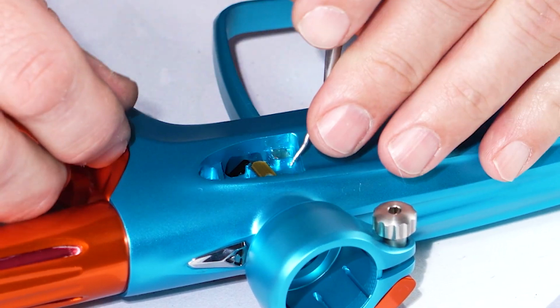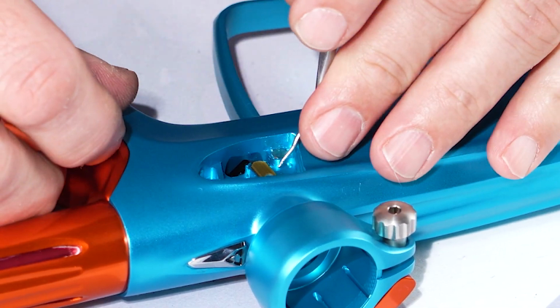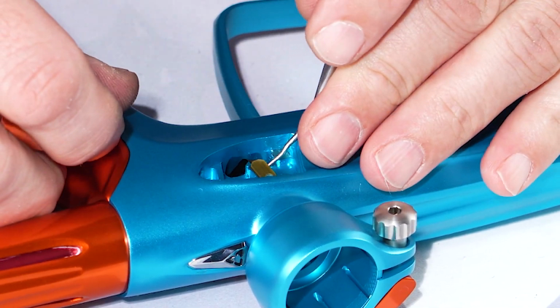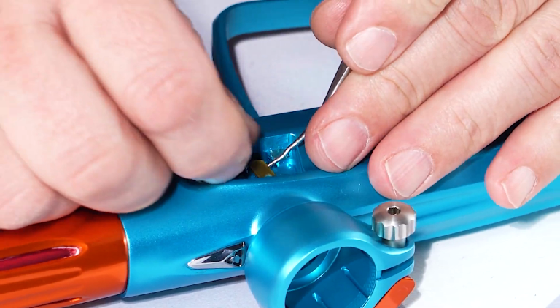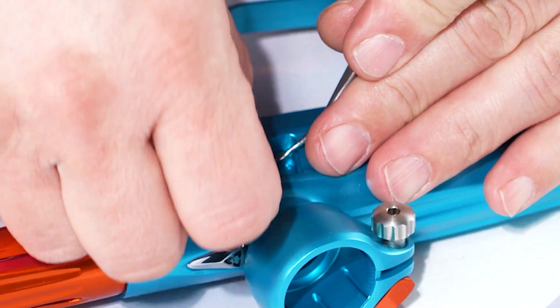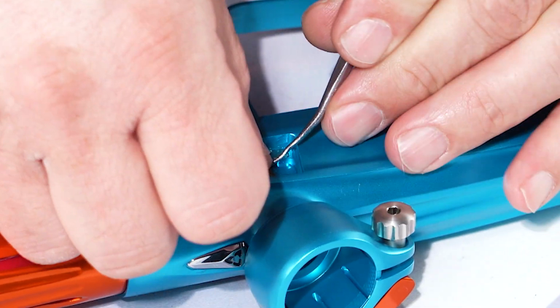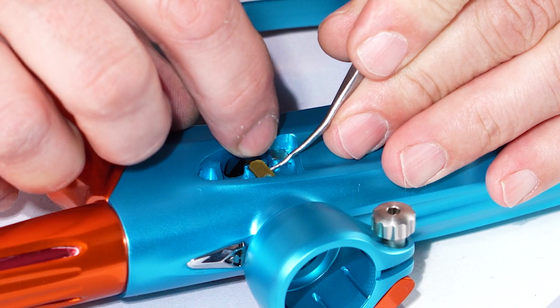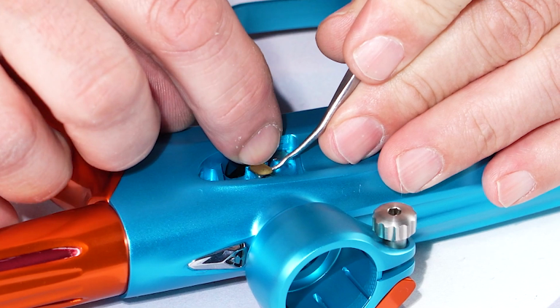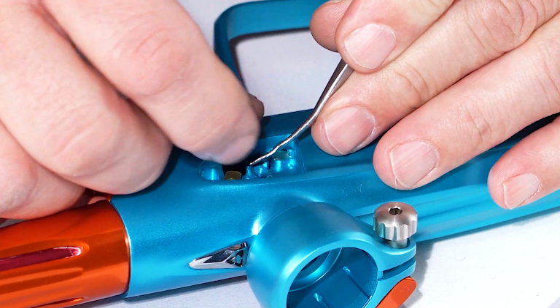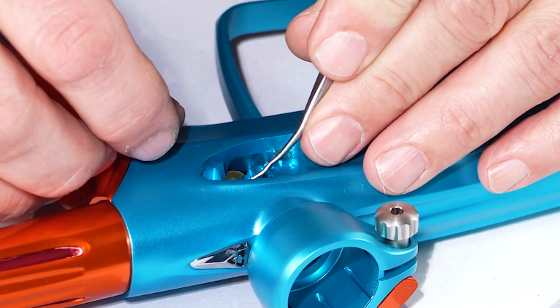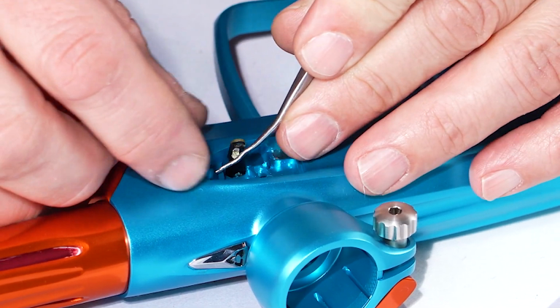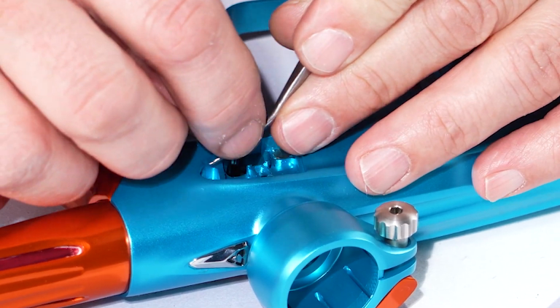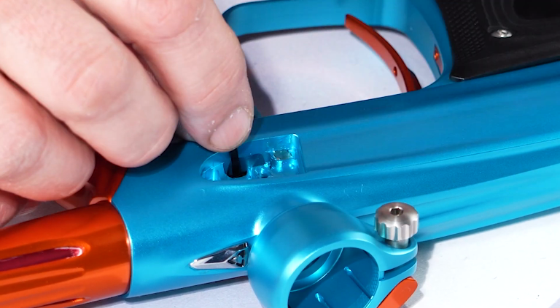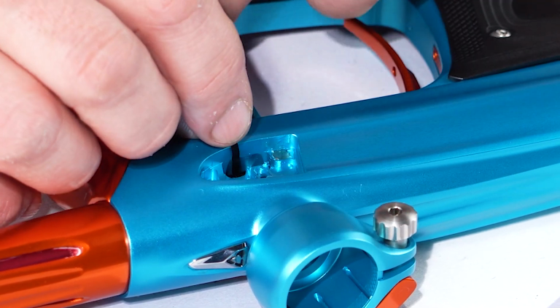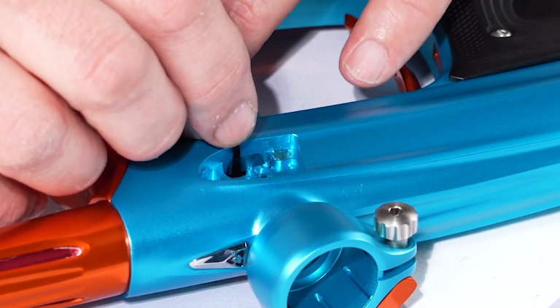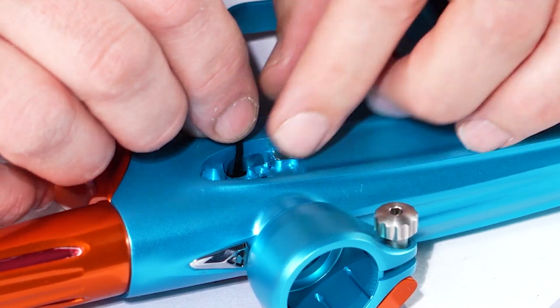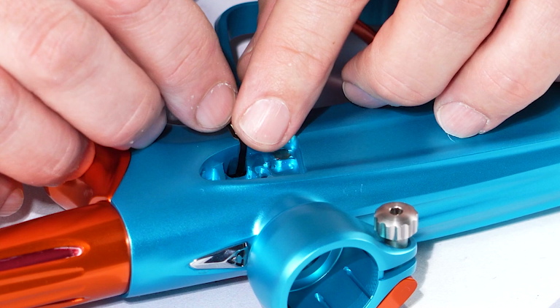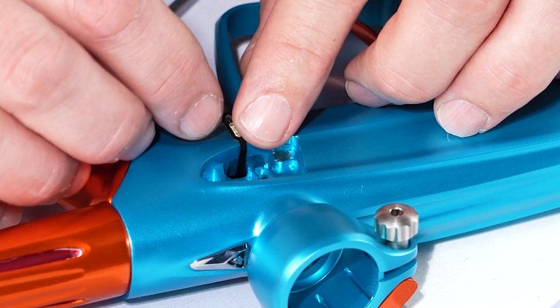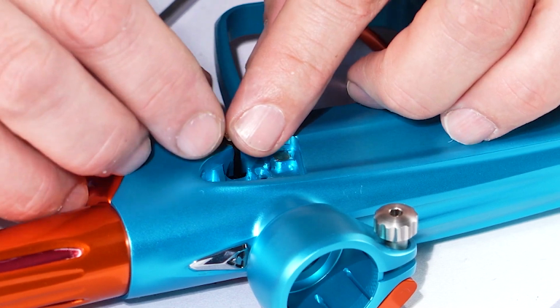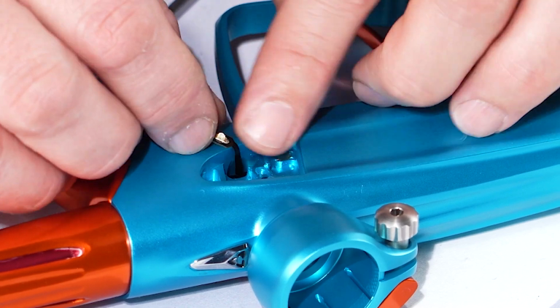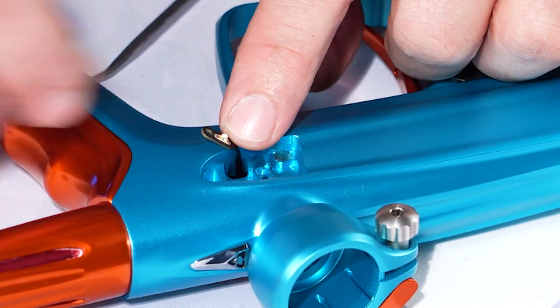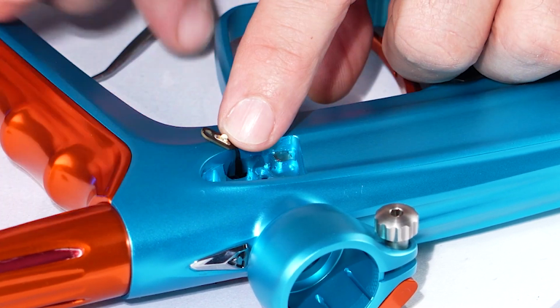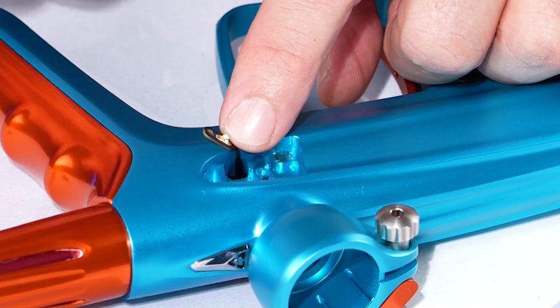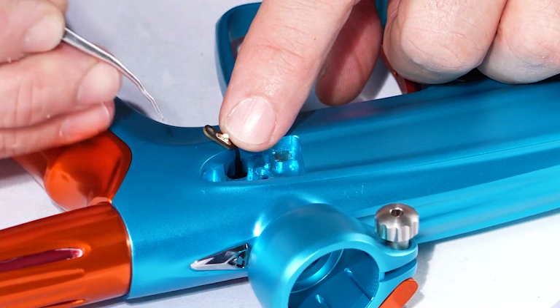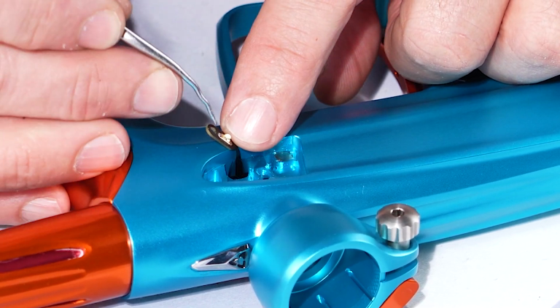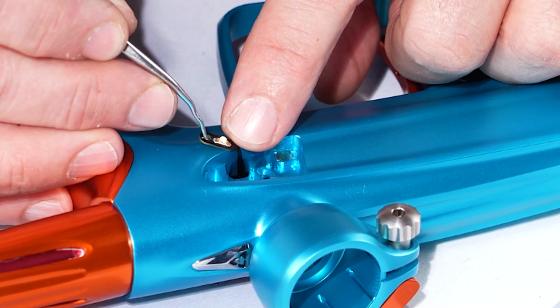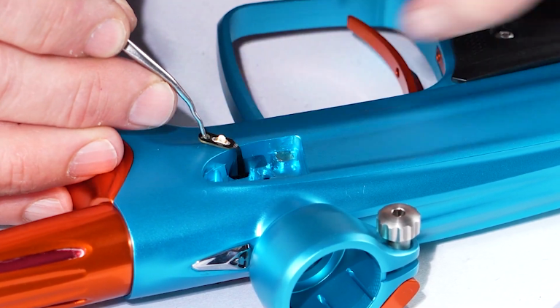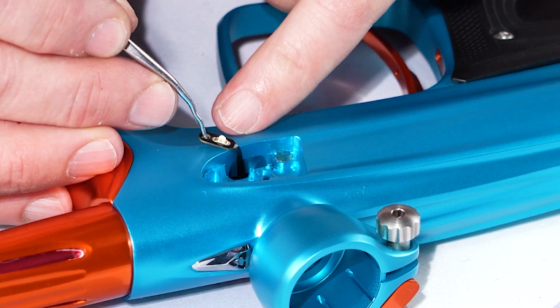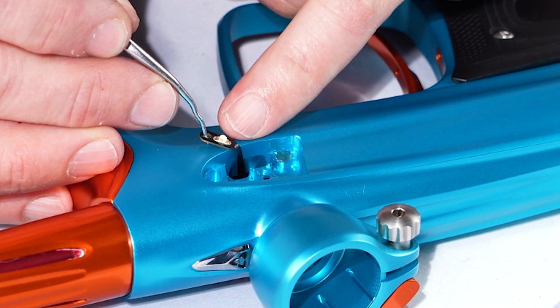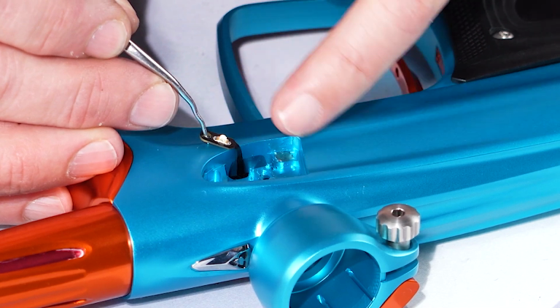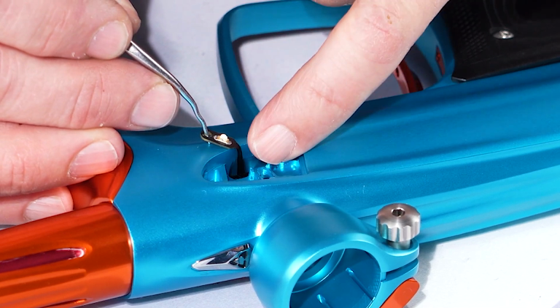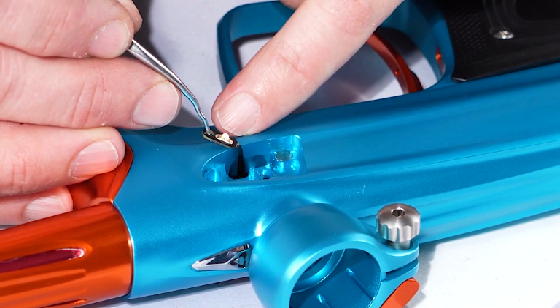So you're gonna lift it up and that removes the eye from the actual hole where it goes into the gun. When you have it out like this, that's the actual eye right there — it's connected to the ribbon.